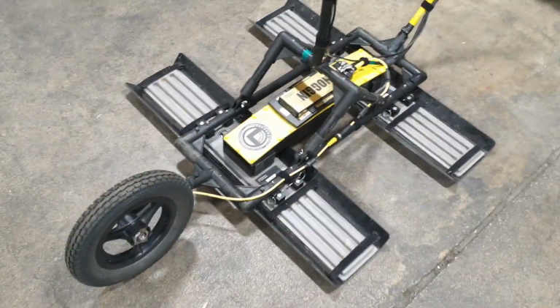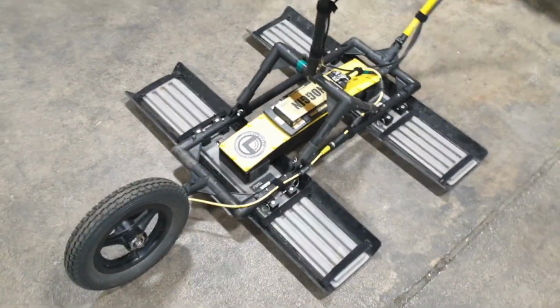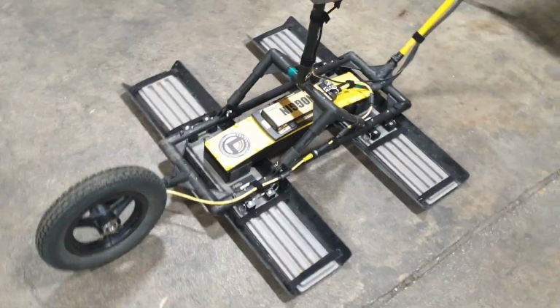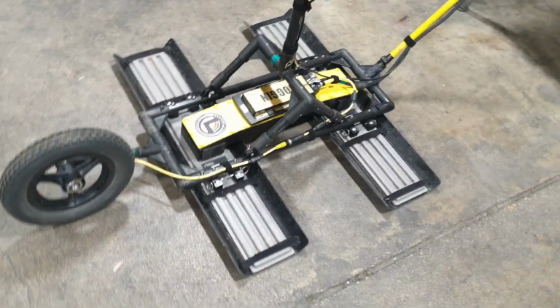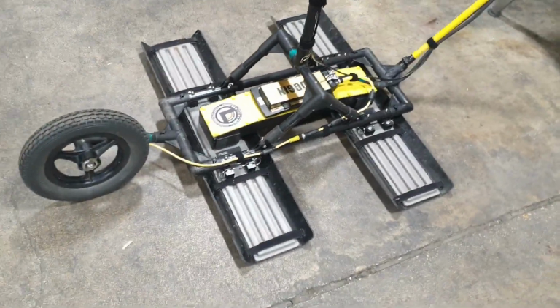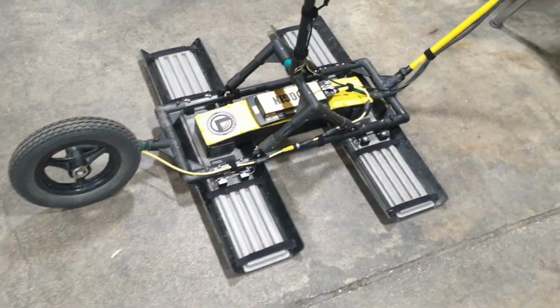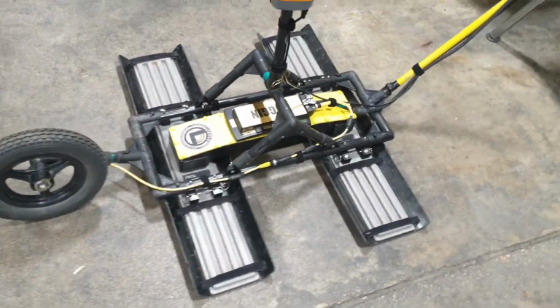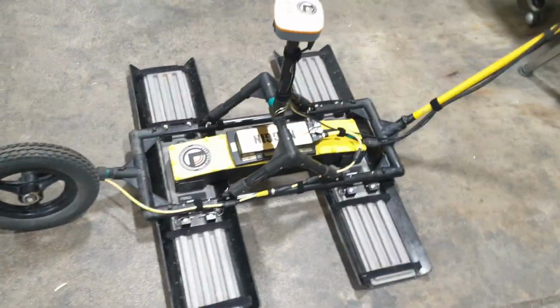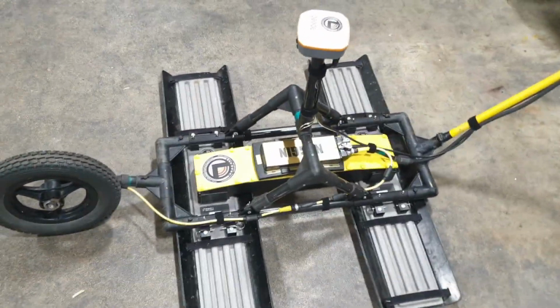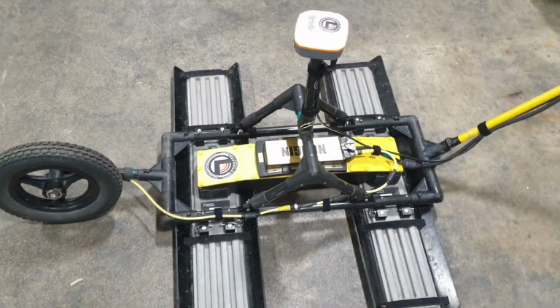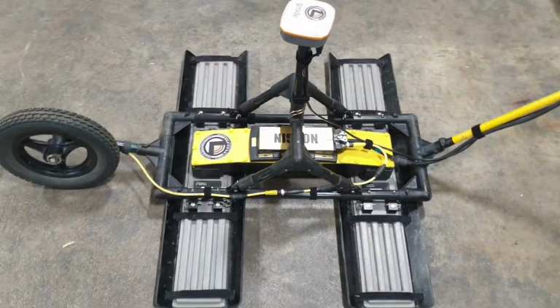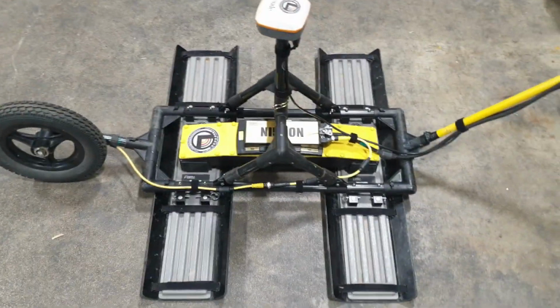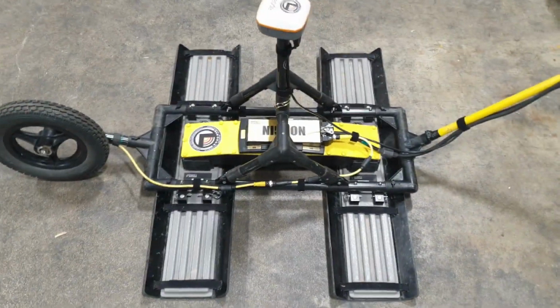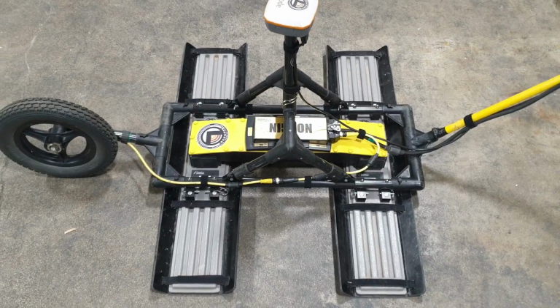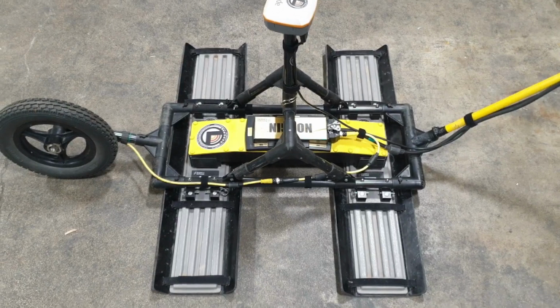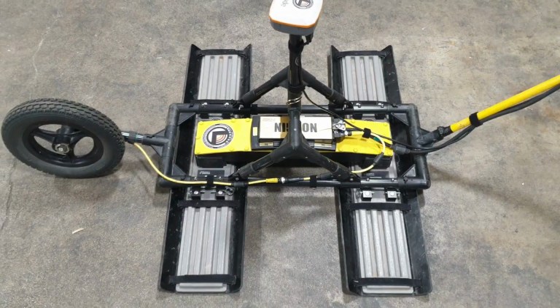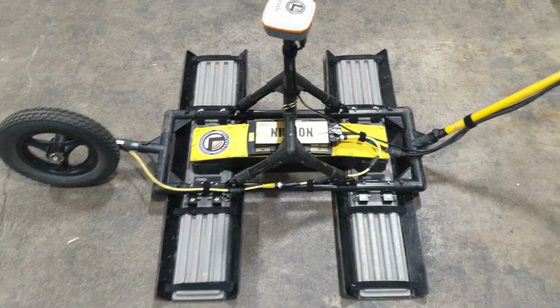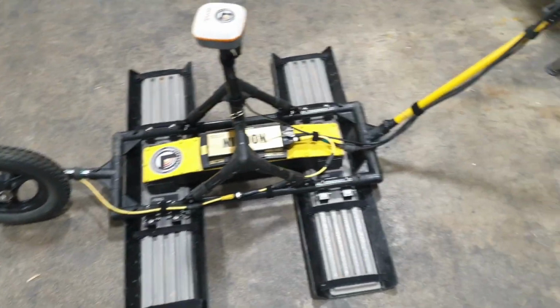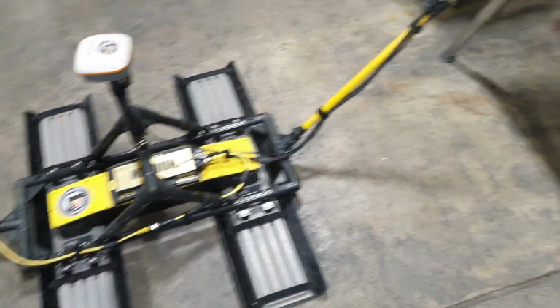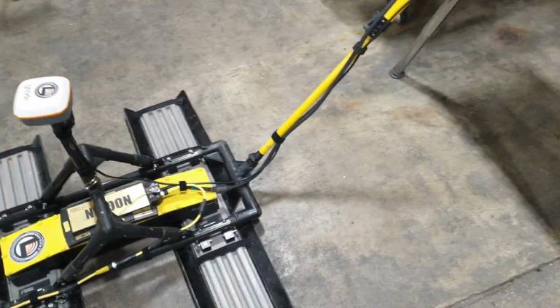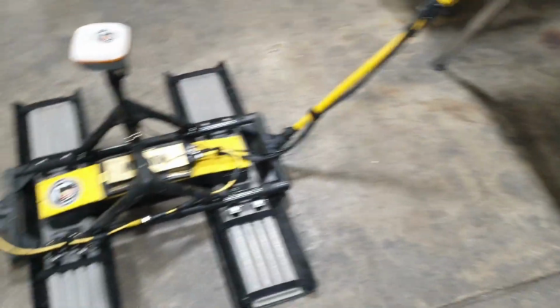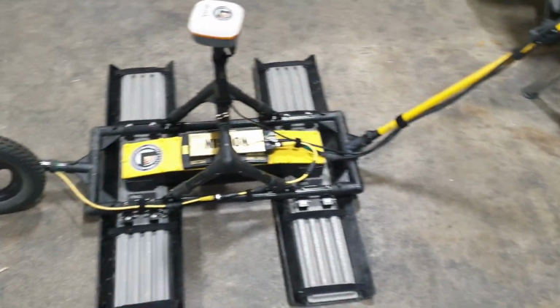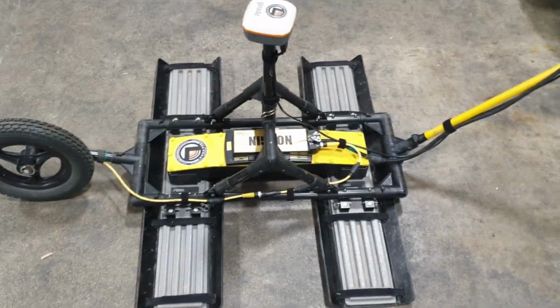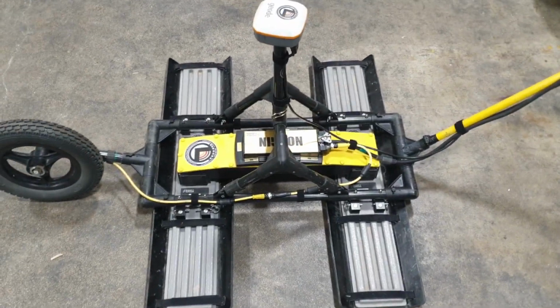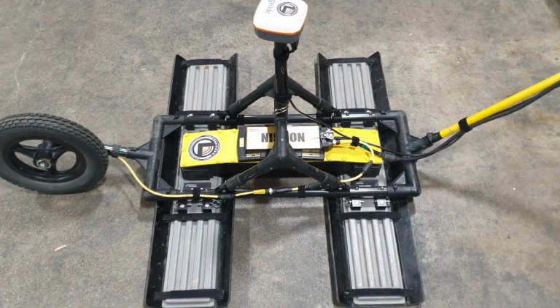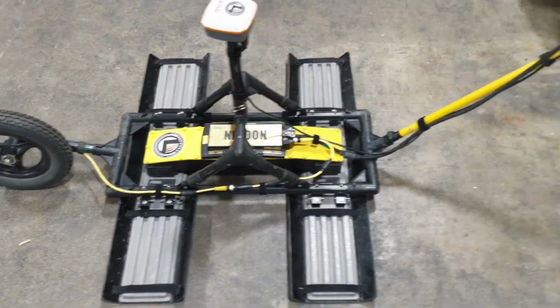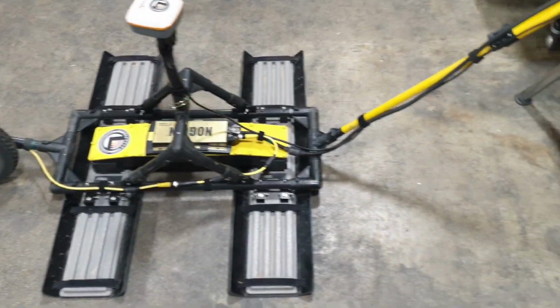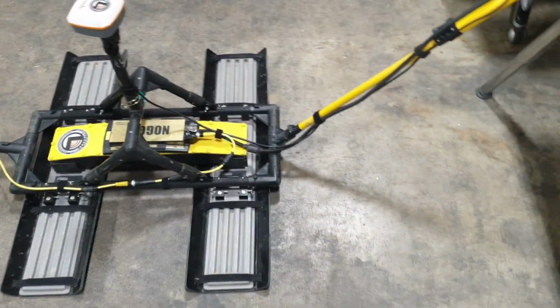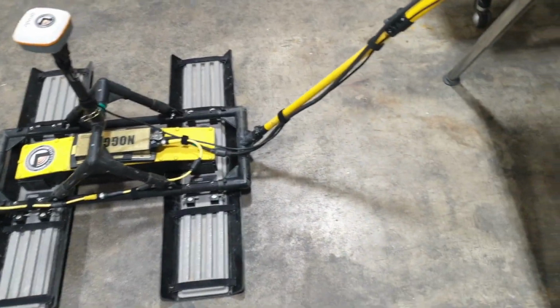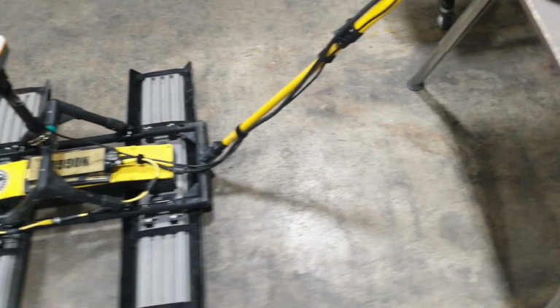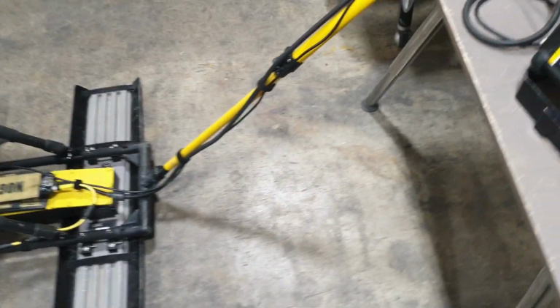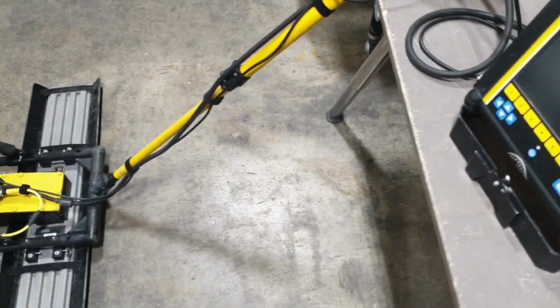One of the main advantages of sensors and software equipment is how modular the devices are. The Noggin has a number of different antennas you can put on it, and a number of different ways you can mount it.